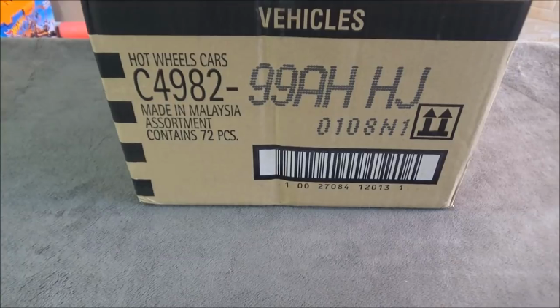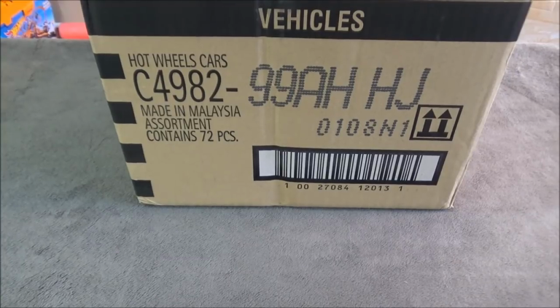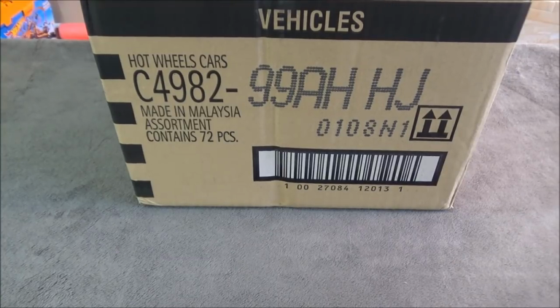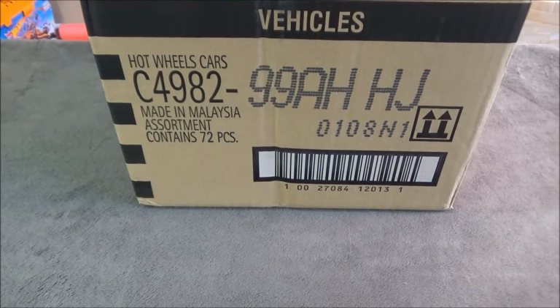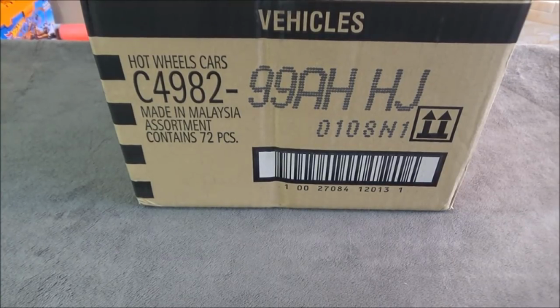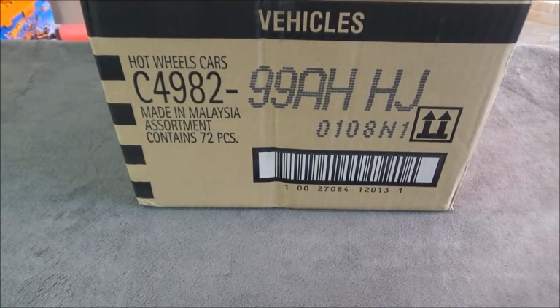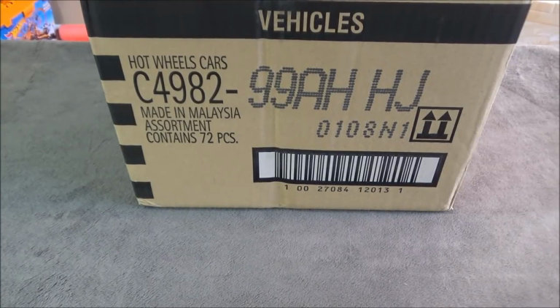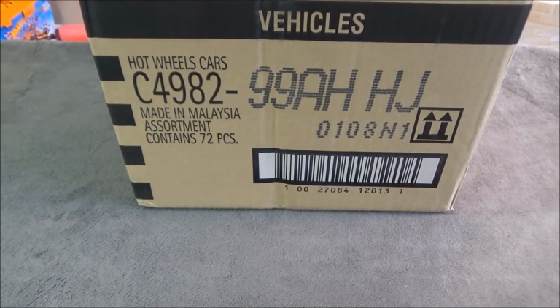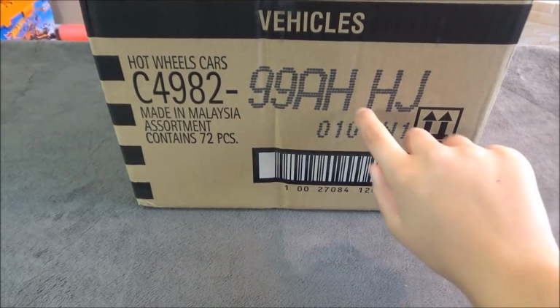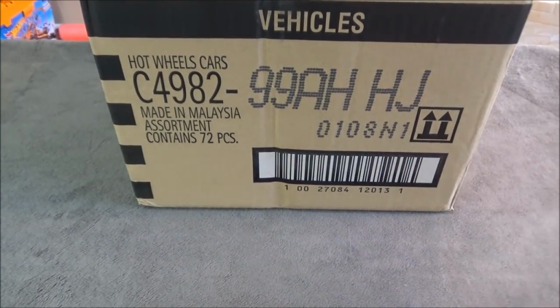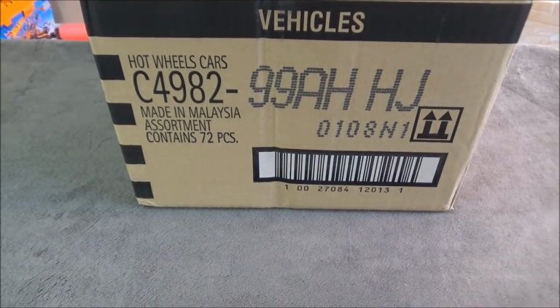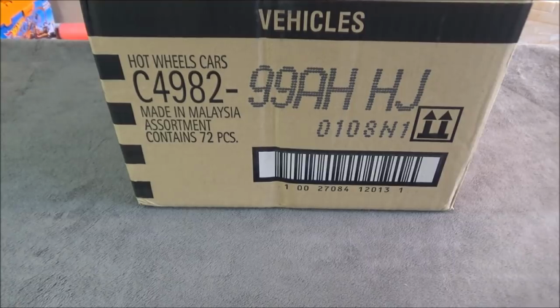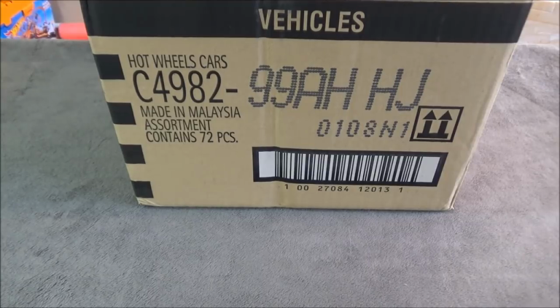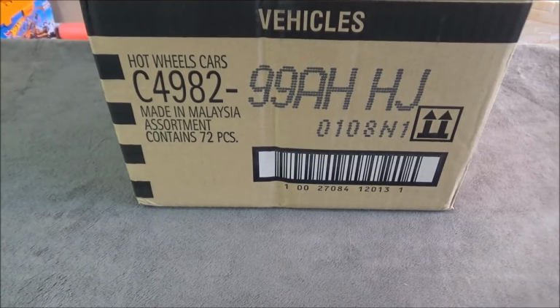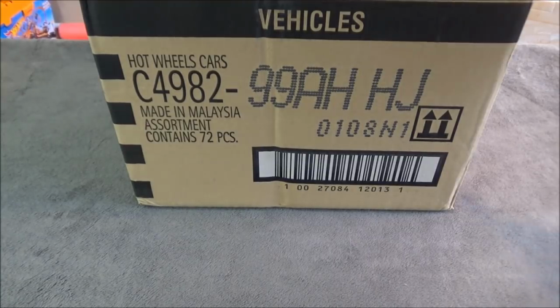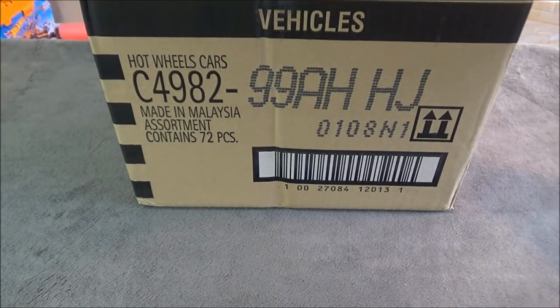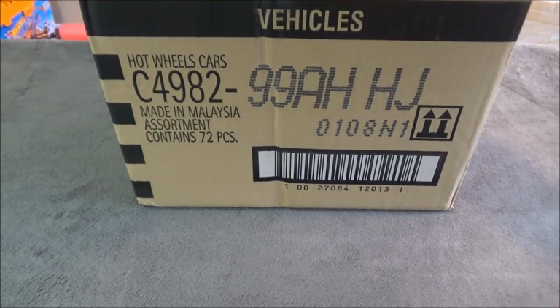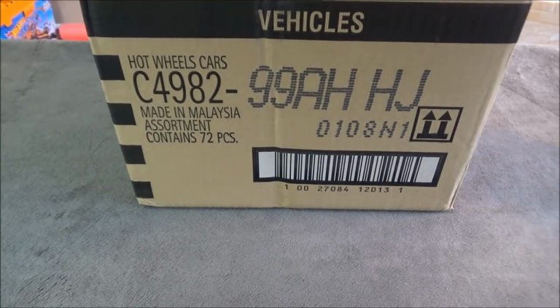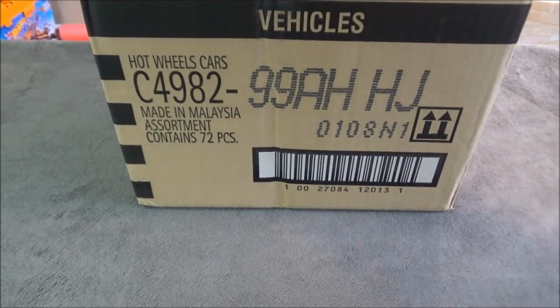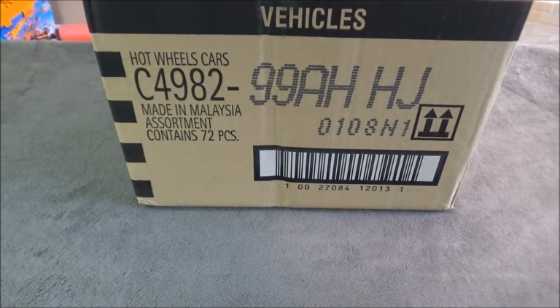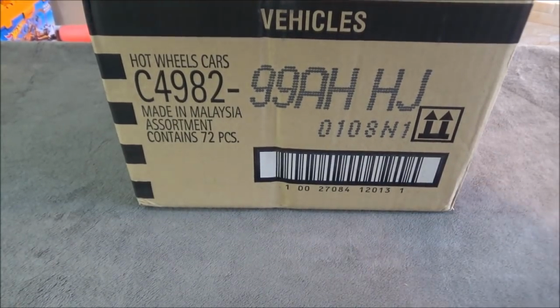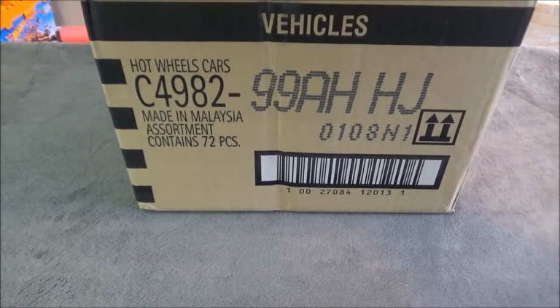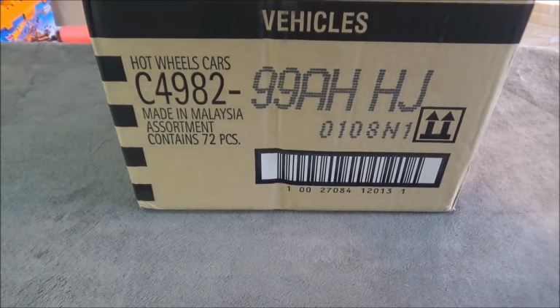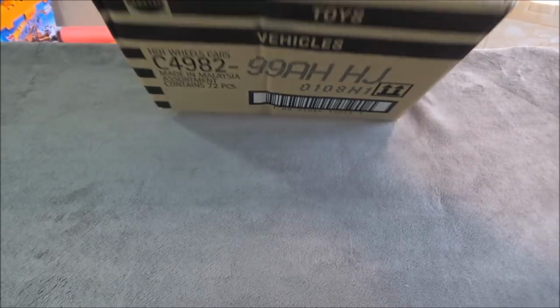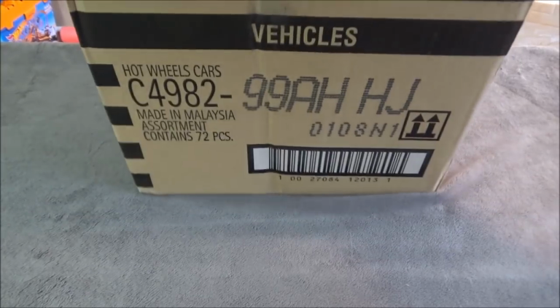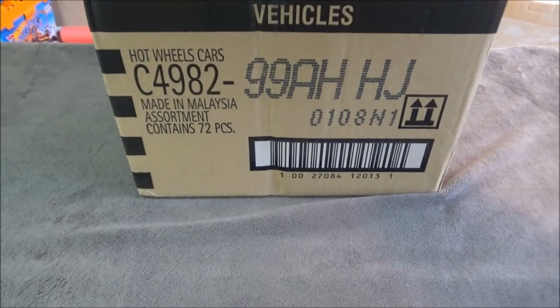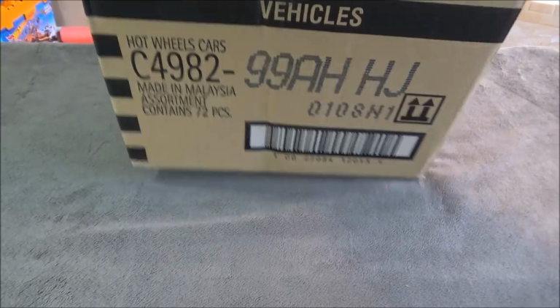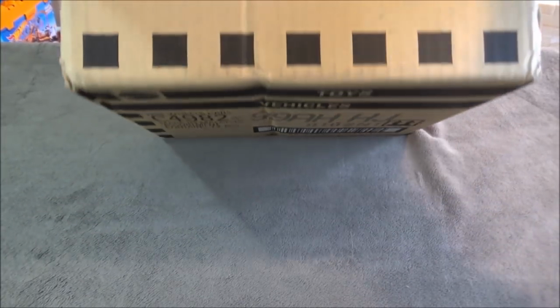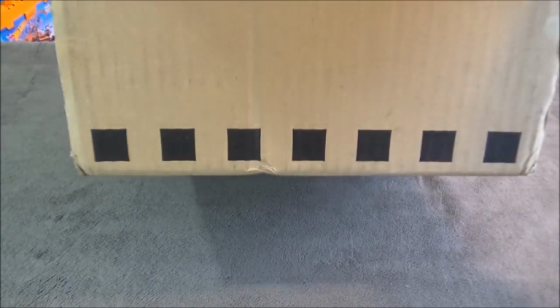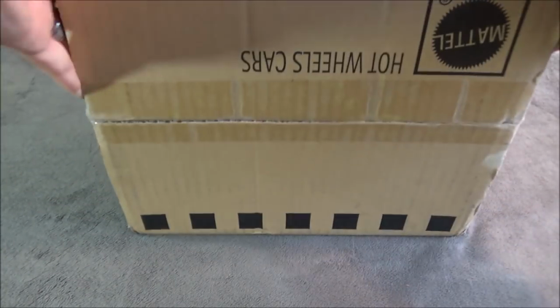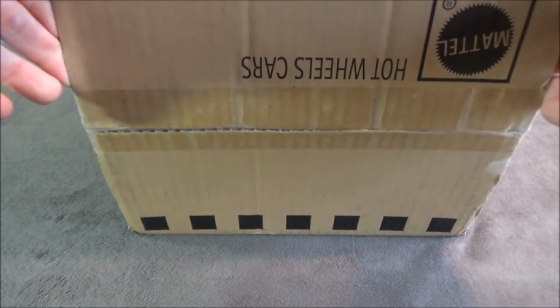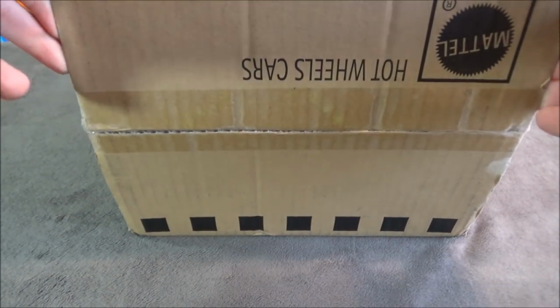Hey it's Mafia and look what arrived — the 2018 Hot Wheels H-Case. Let's open this up and get a good look at the cars. The super treasure hunt for this case is going to be the 2017 Camaro Z01, and the normal treasure hunt will be the Roadster.